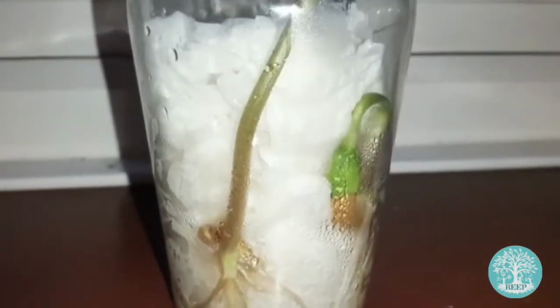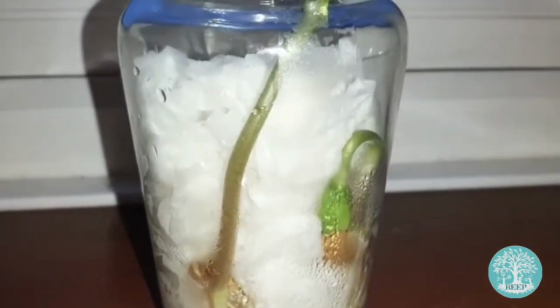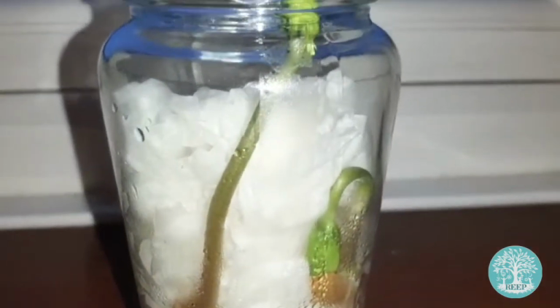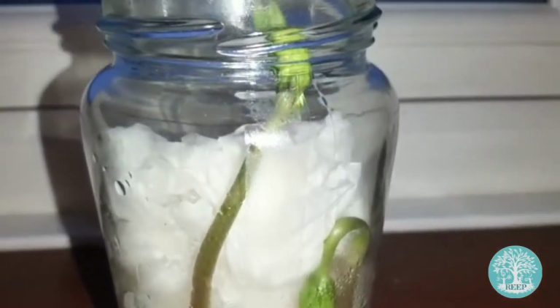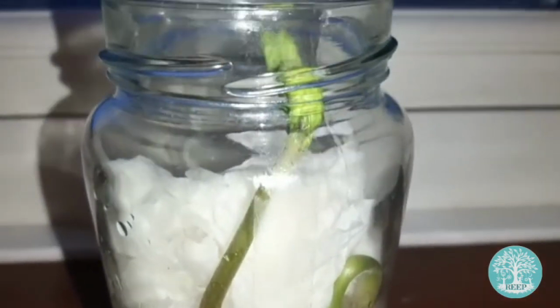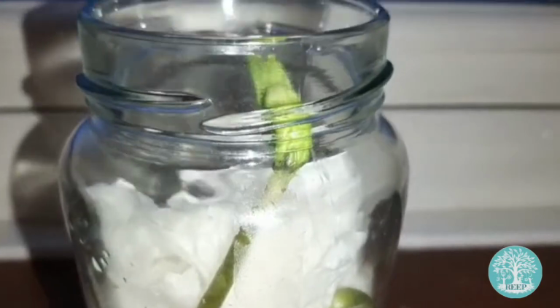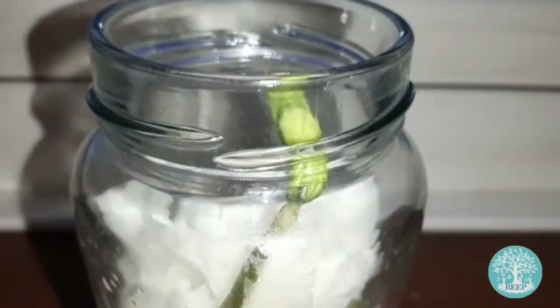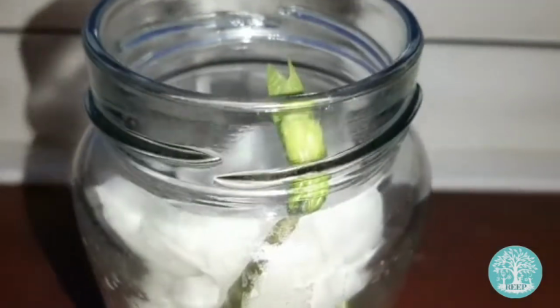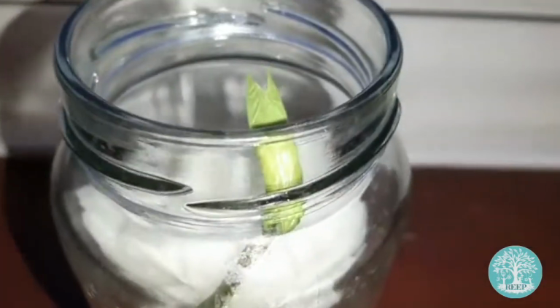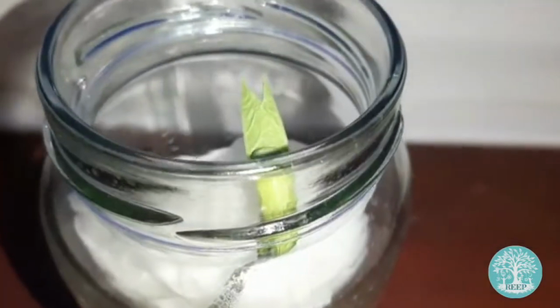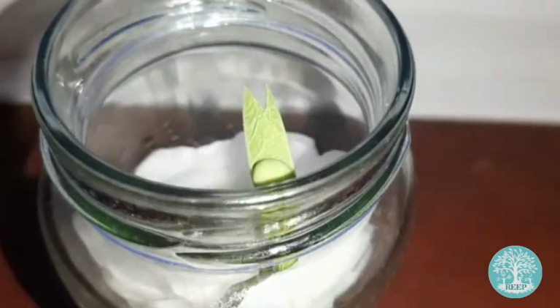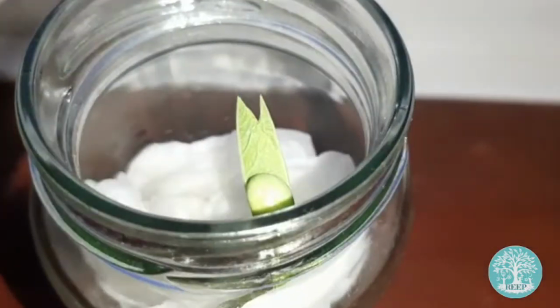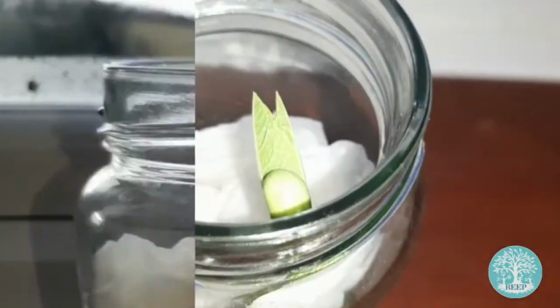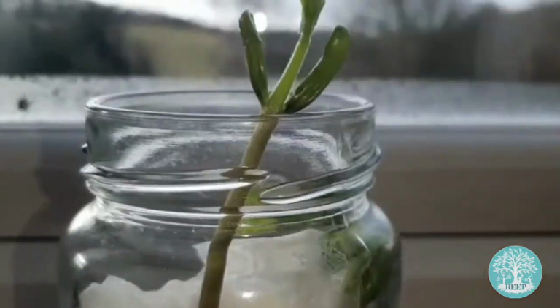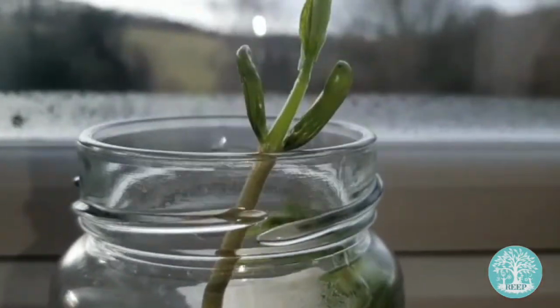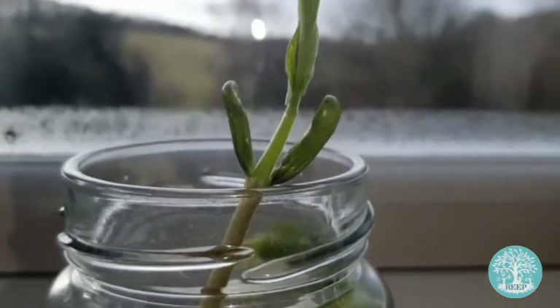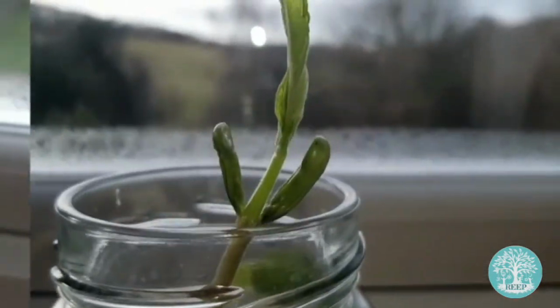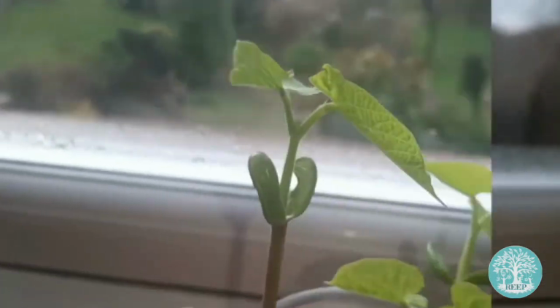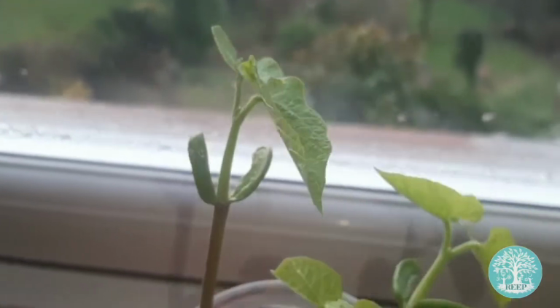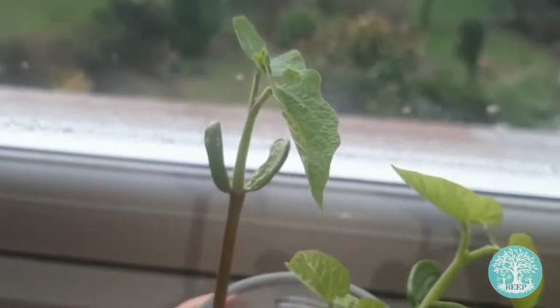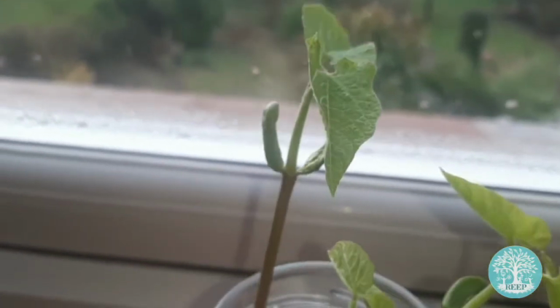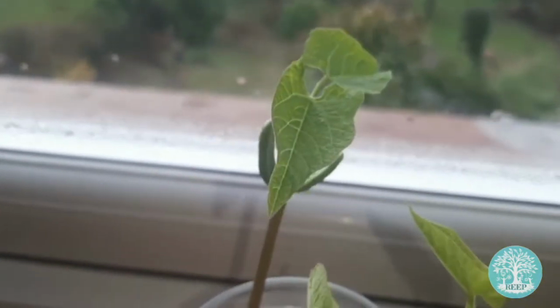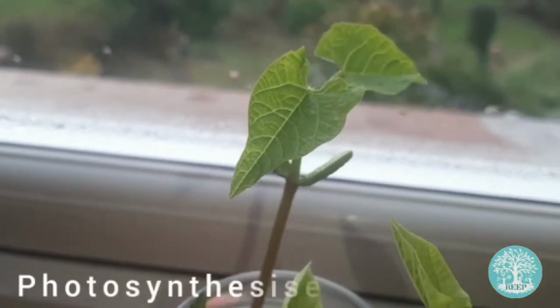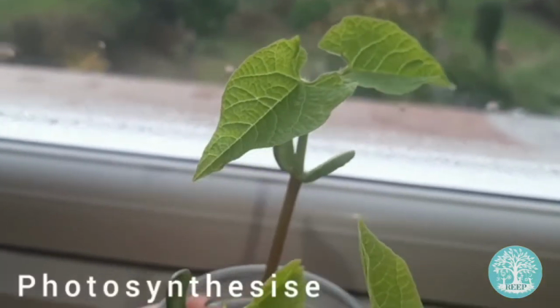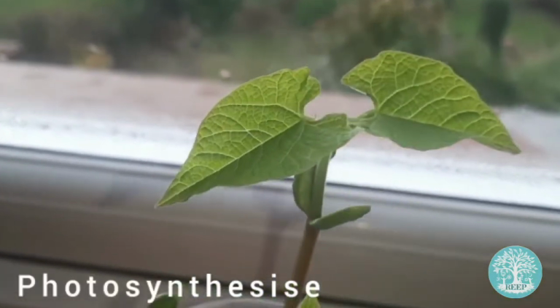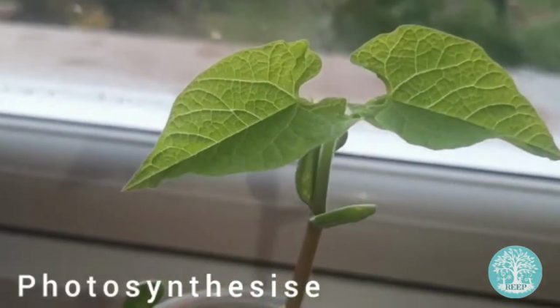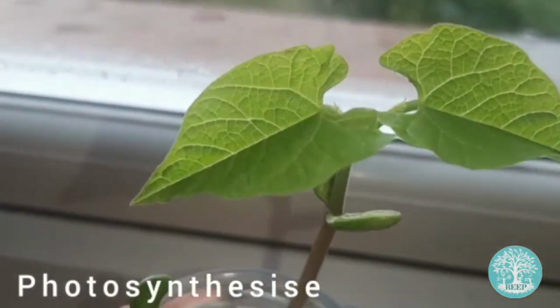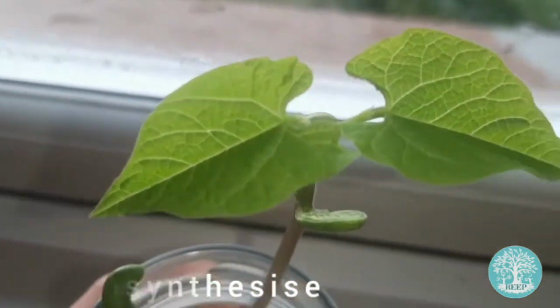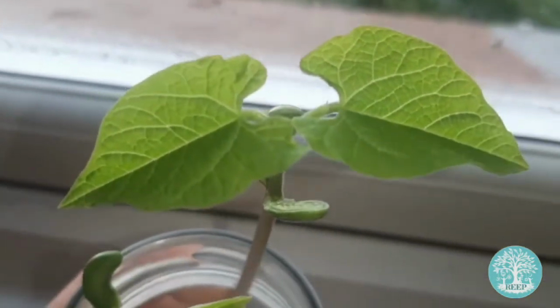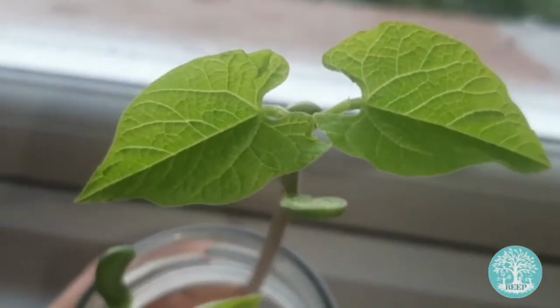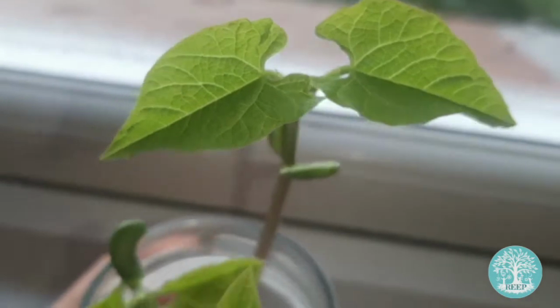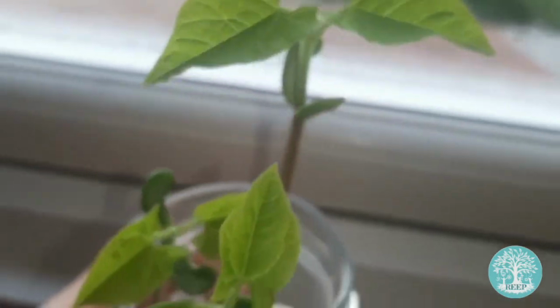See how the seed leaves have now surfaced. A set of leaves have now unfurled and will start to photosynthesize, using sunlight to produce energy for the young plant.